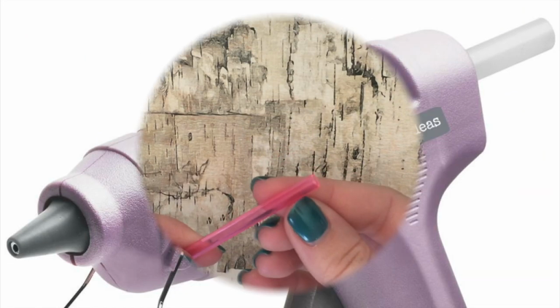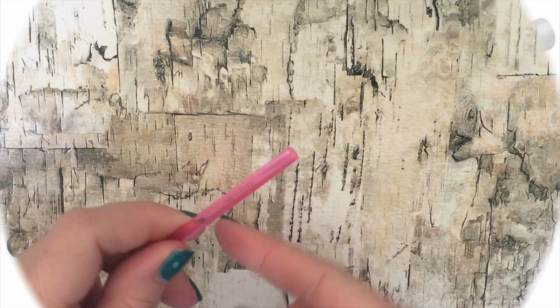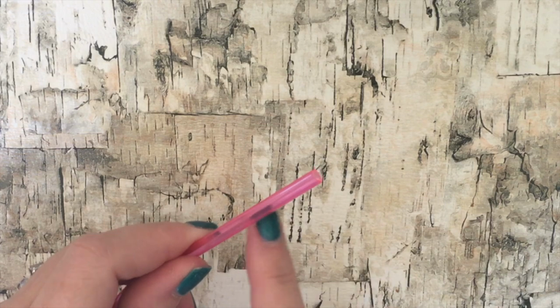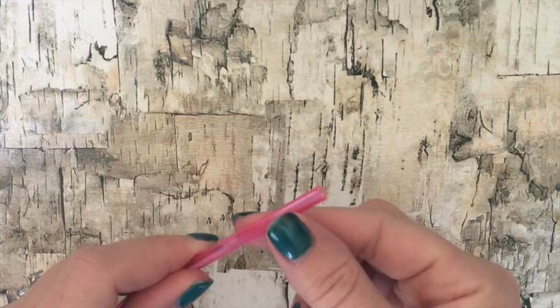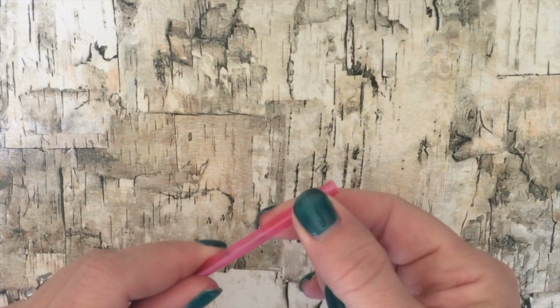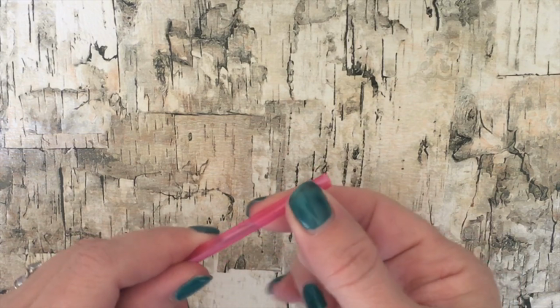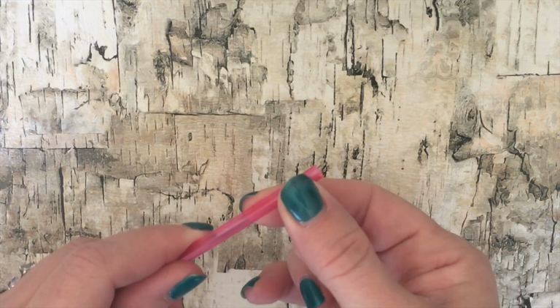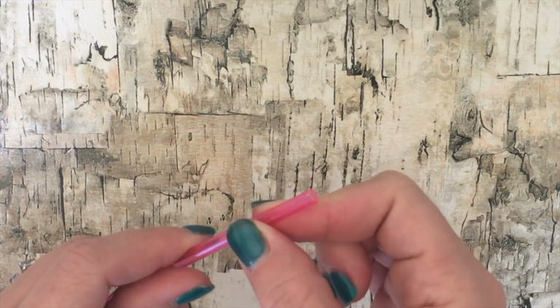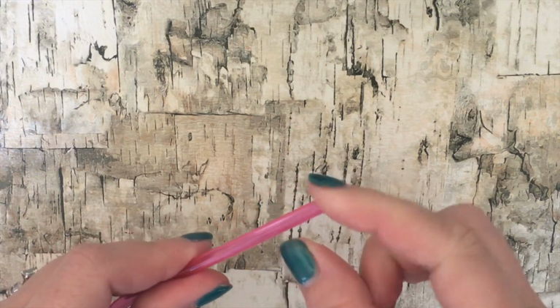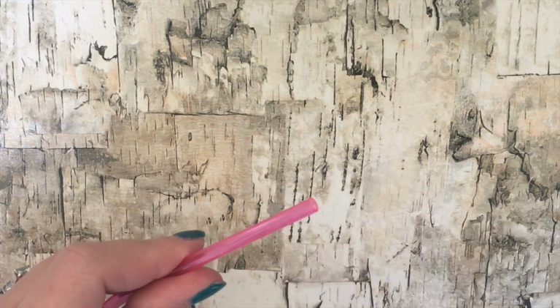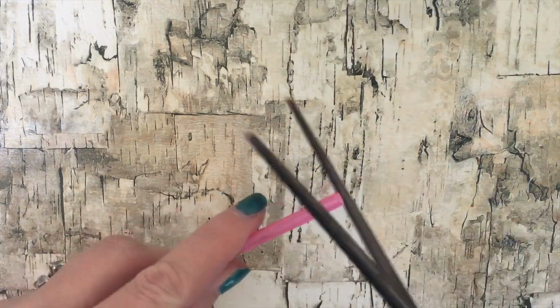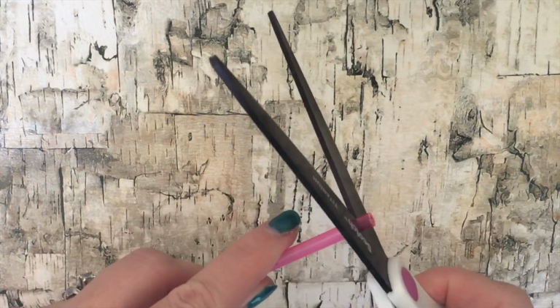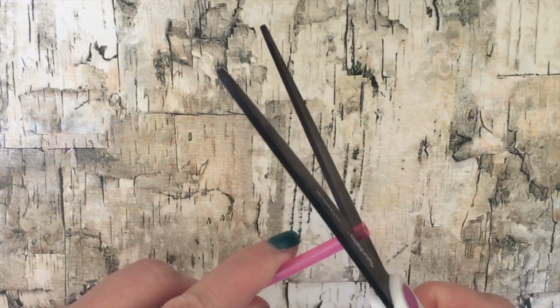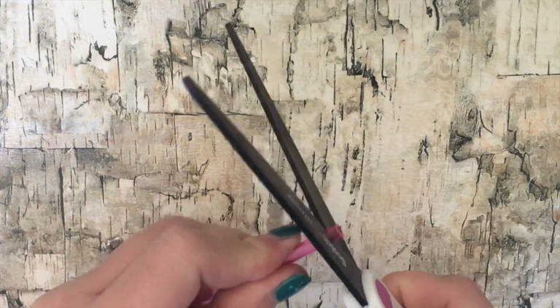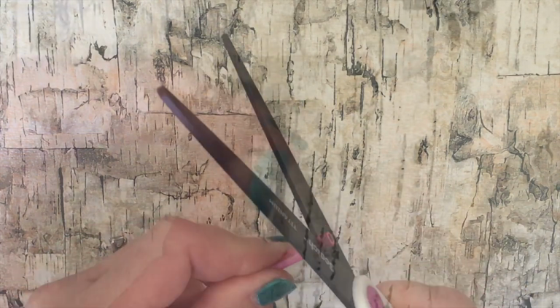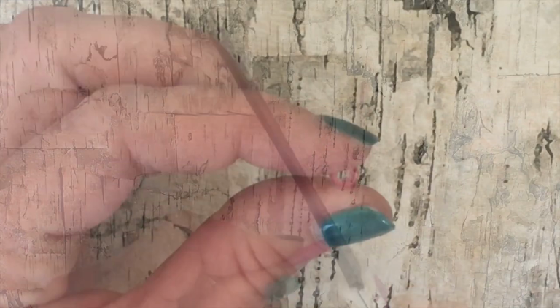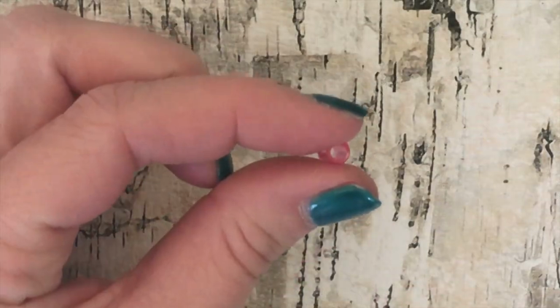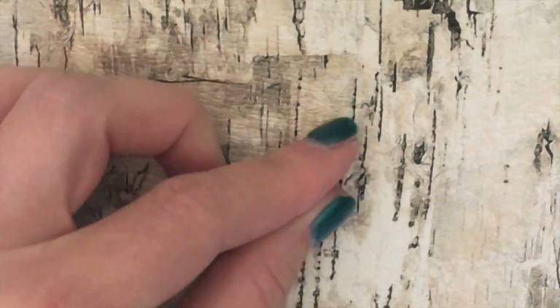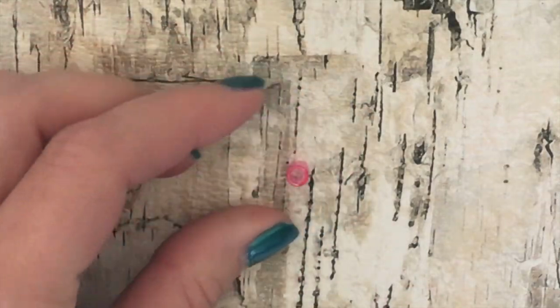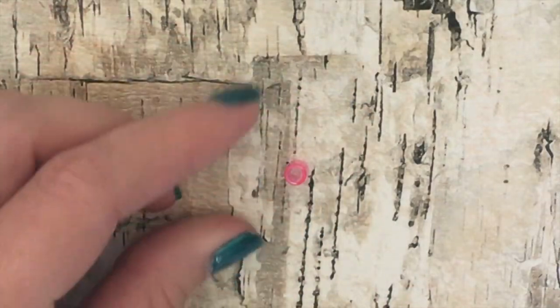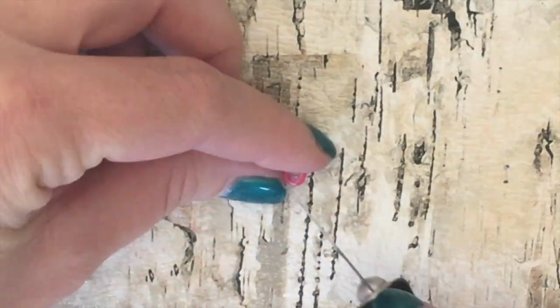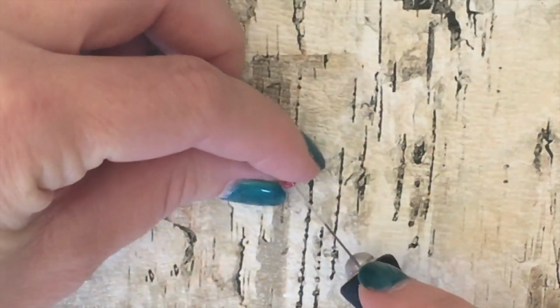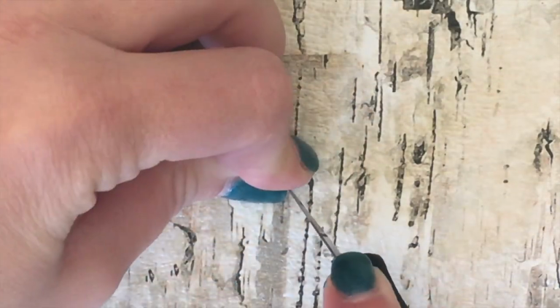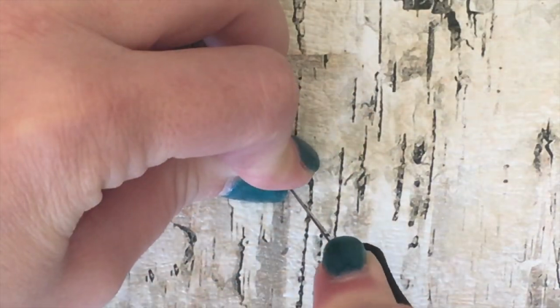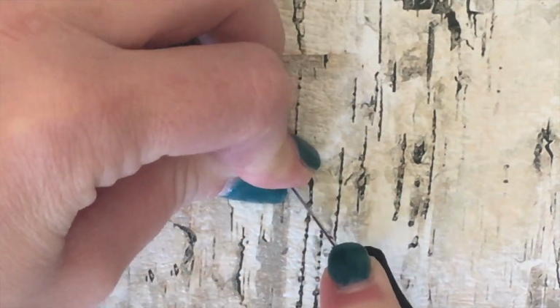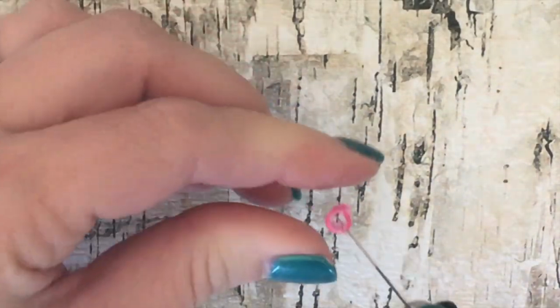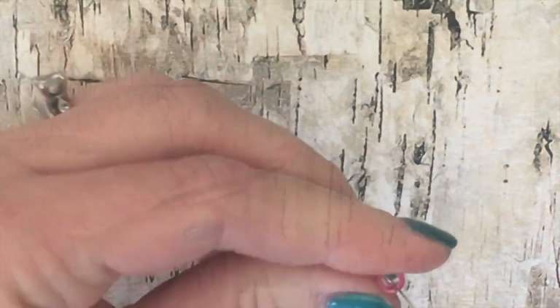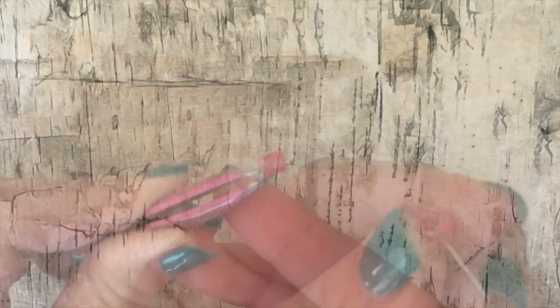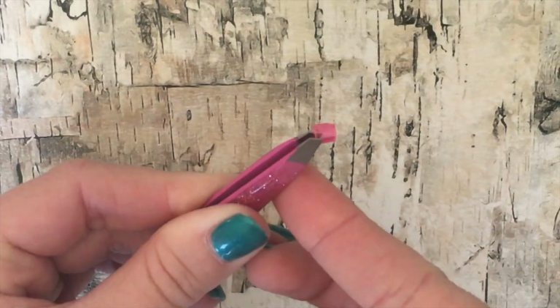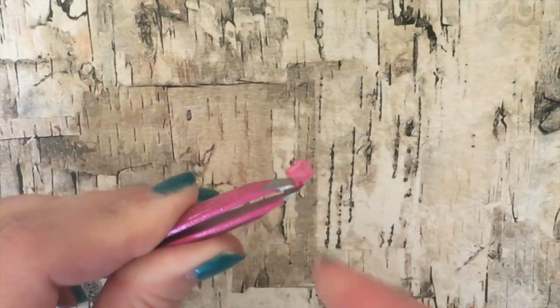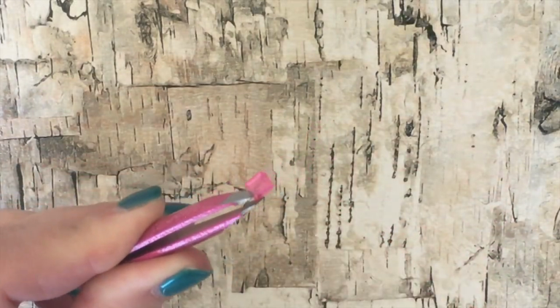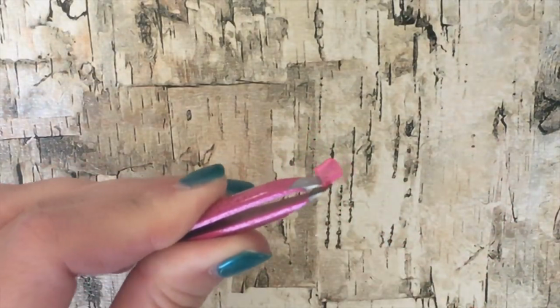Start by taking your hard plastic straw and cut a small piece off of the end. This makes a ring for your doll. Now if it's a little too small to fit on your doll's finger, just cut right through one side of the straw.